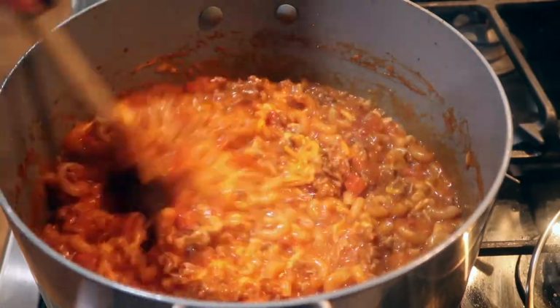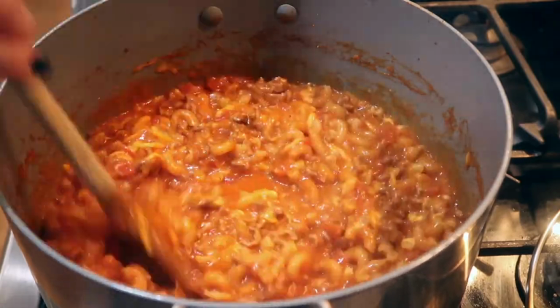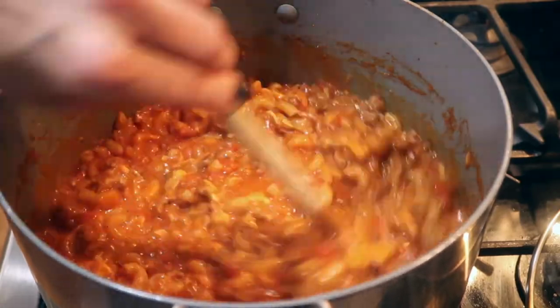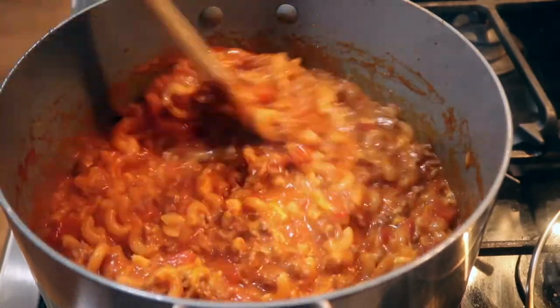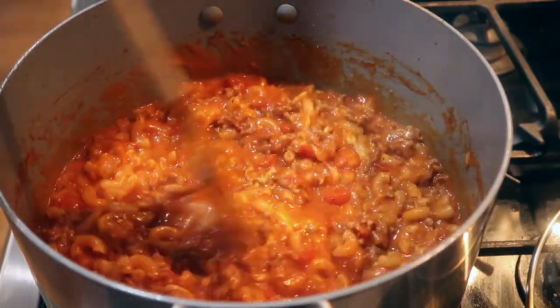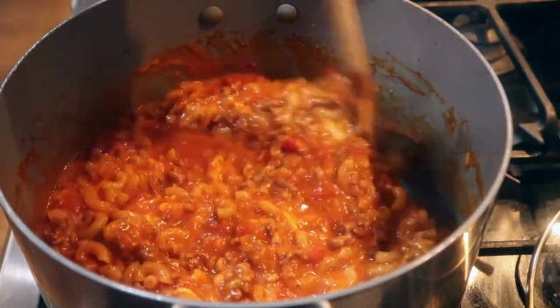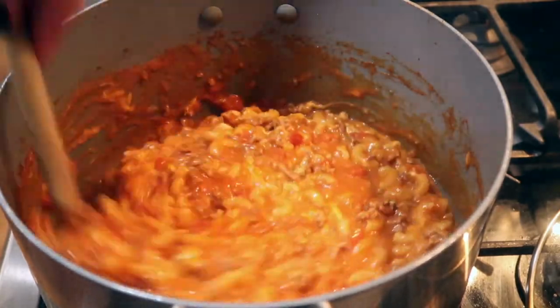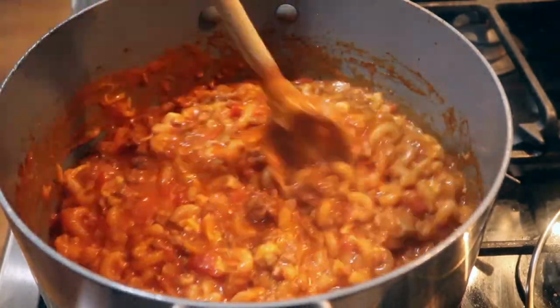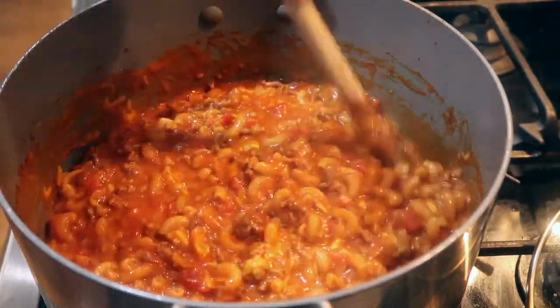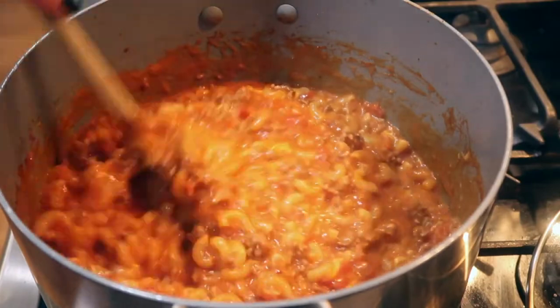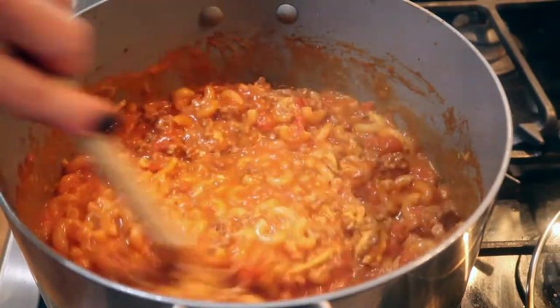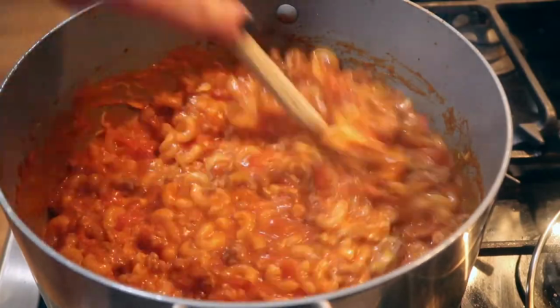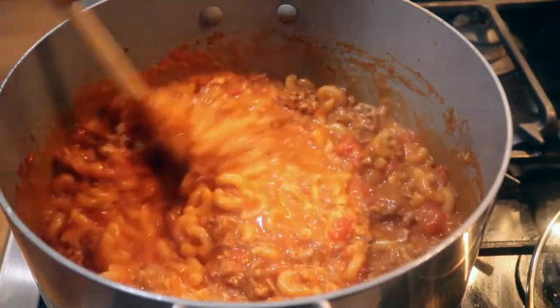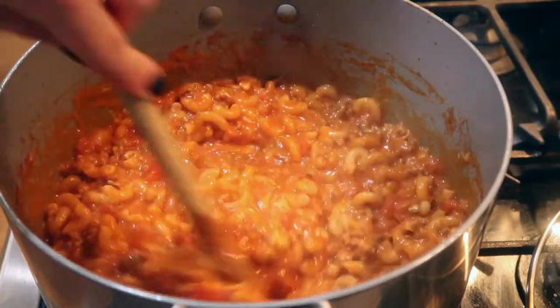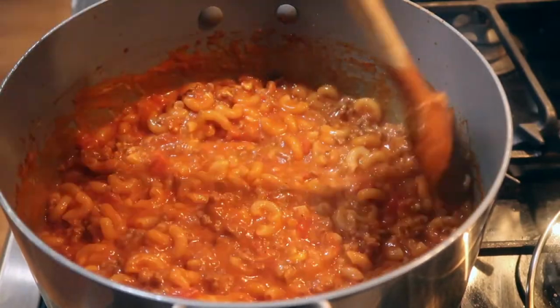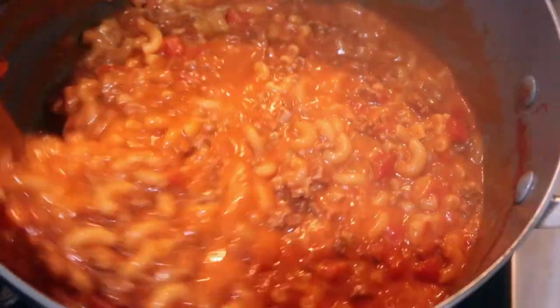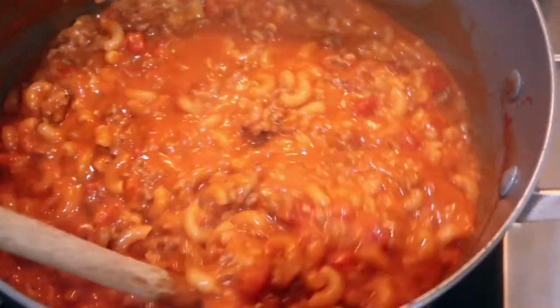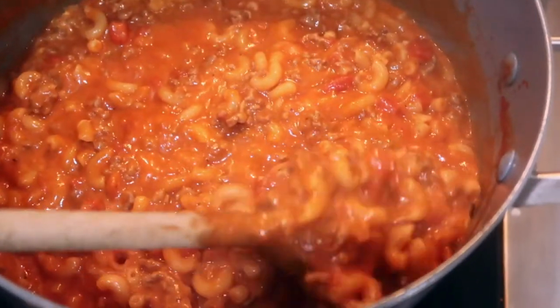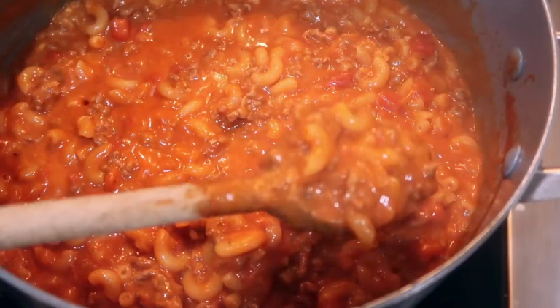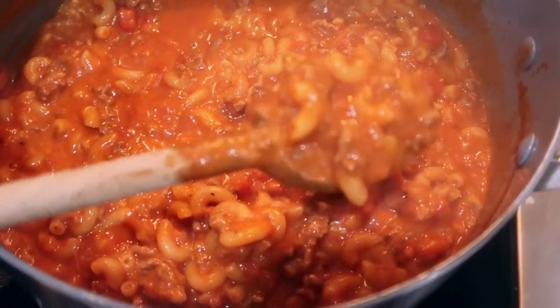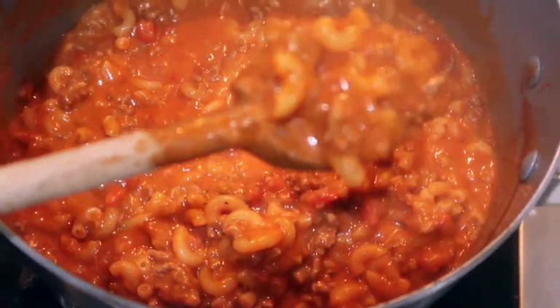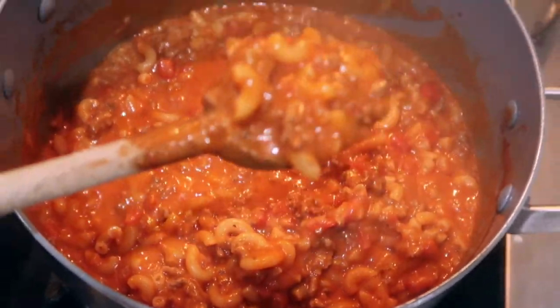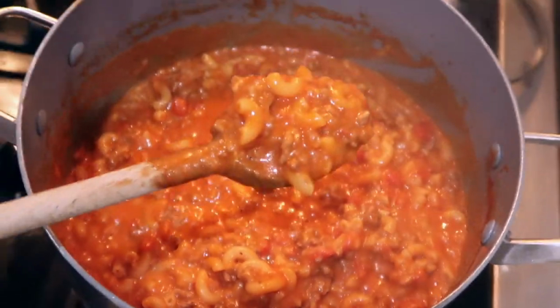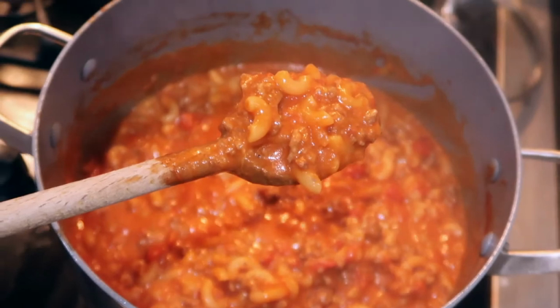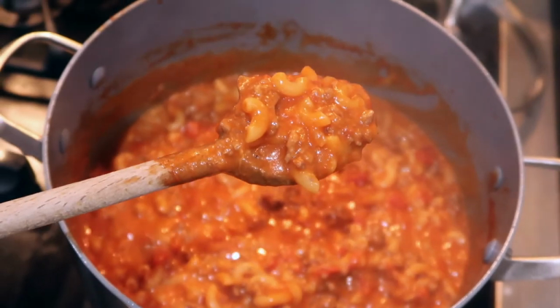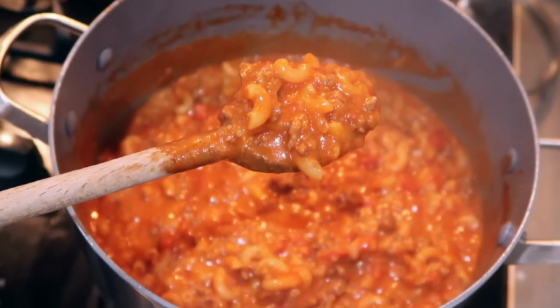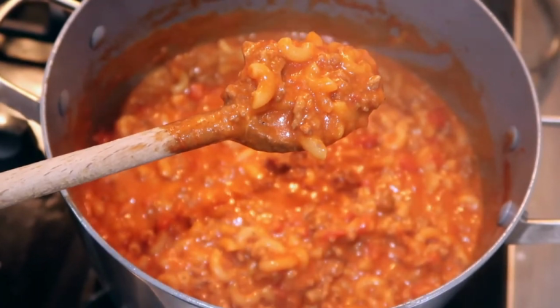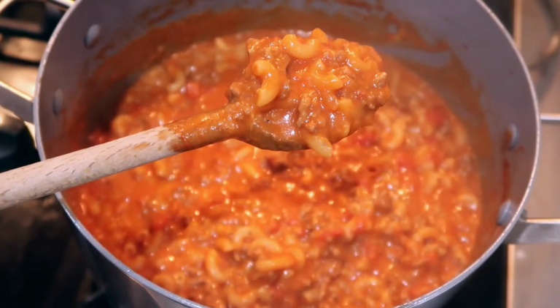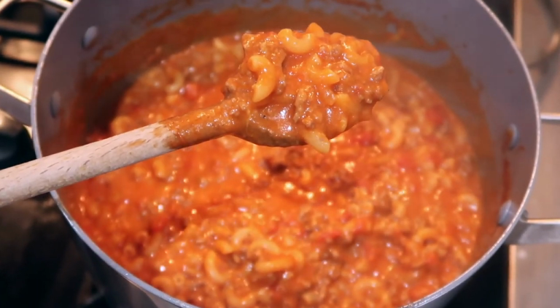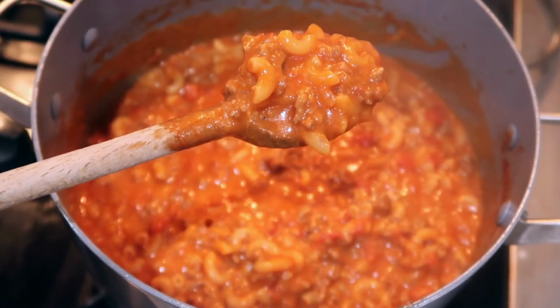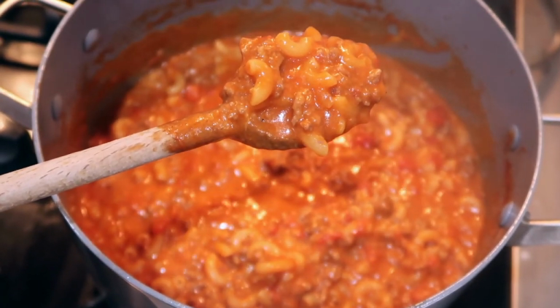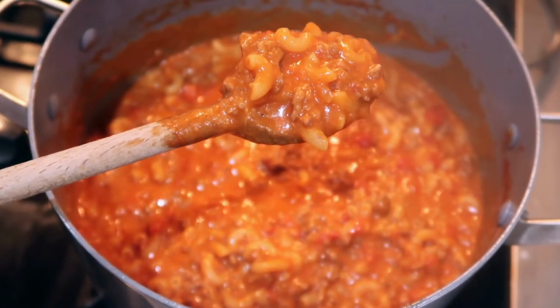This is what it looks like when it is finished. It is so easy, and this is definitely one of my favorite things I like to make if I'm in a pinch and I need something fast. So thank you so much for watching. I'll see you in the next video. Bye guys.